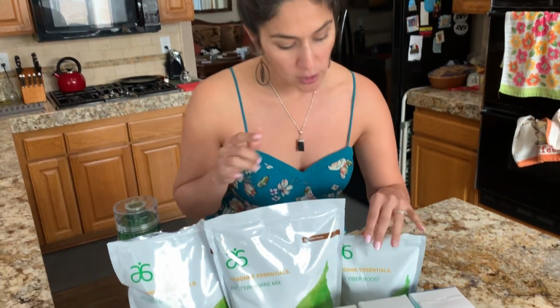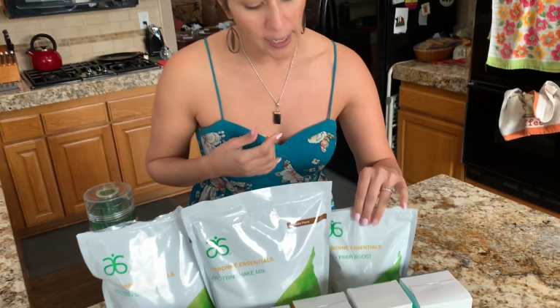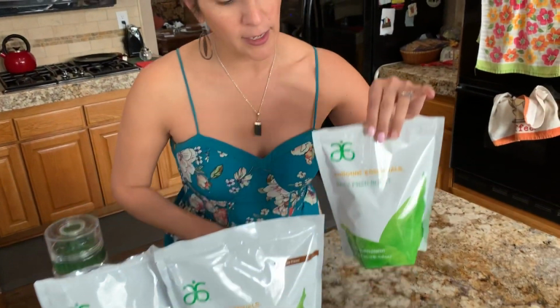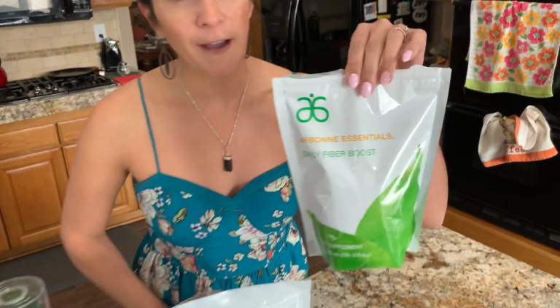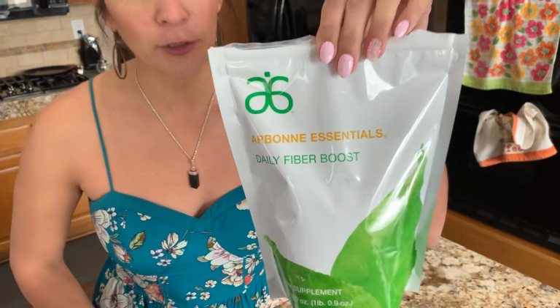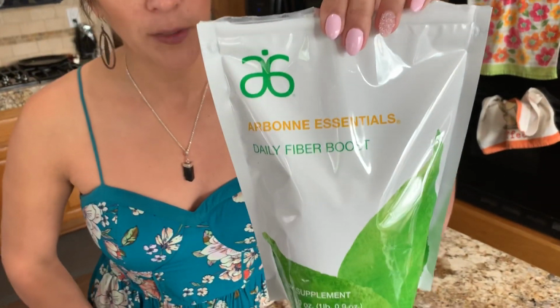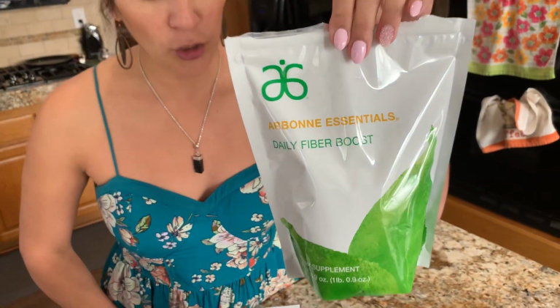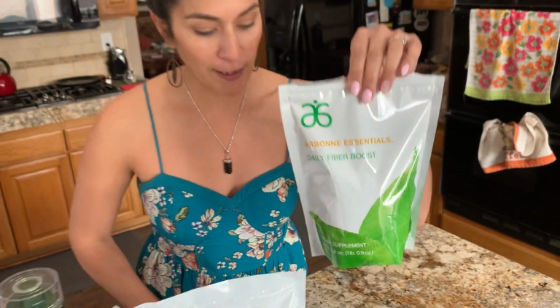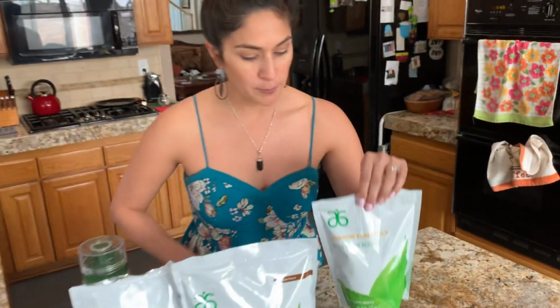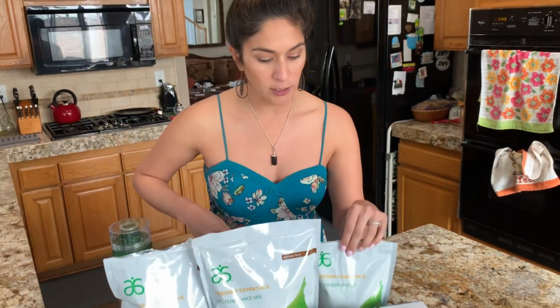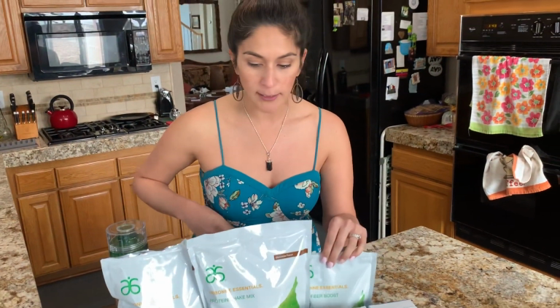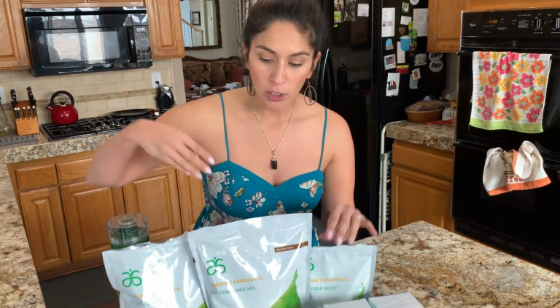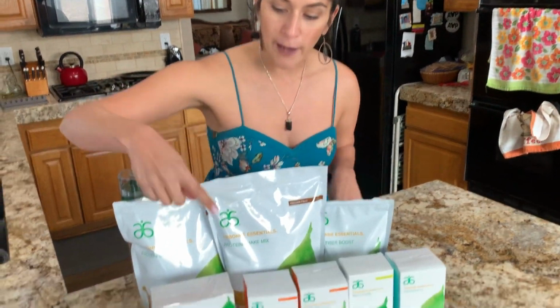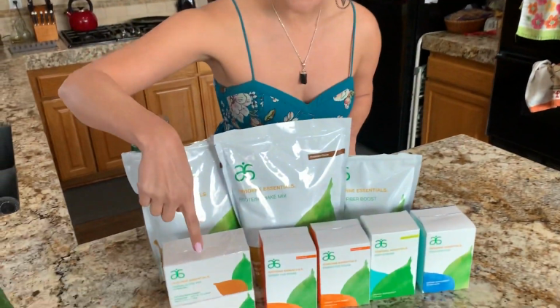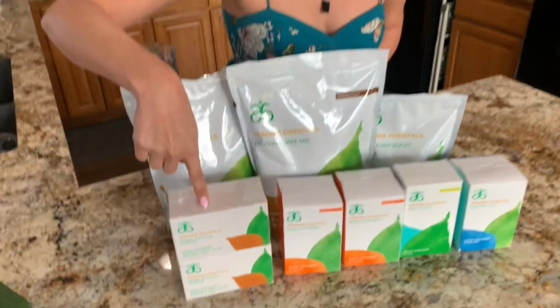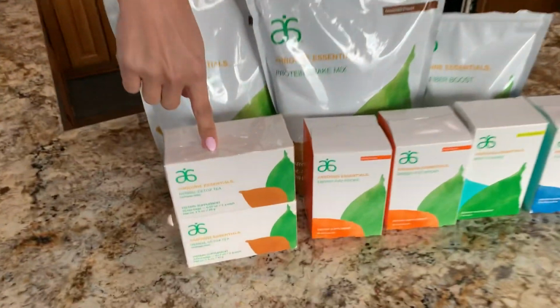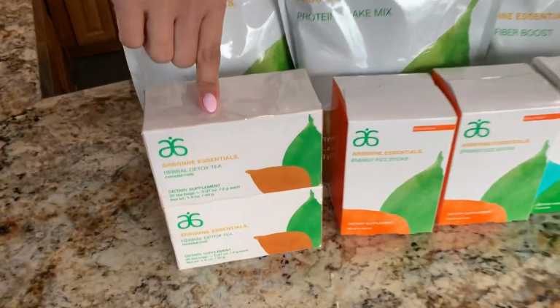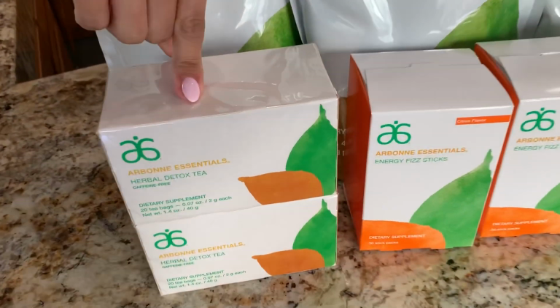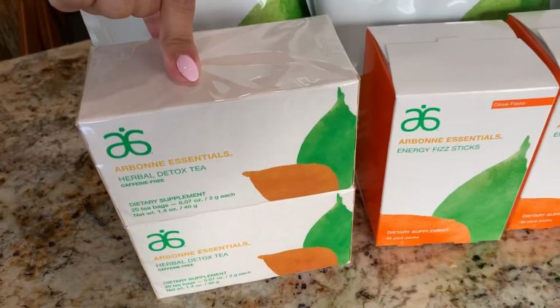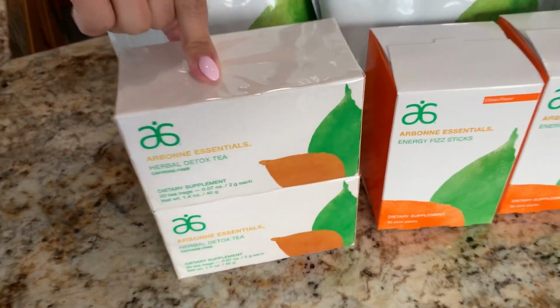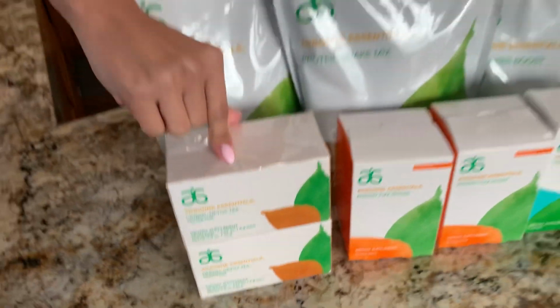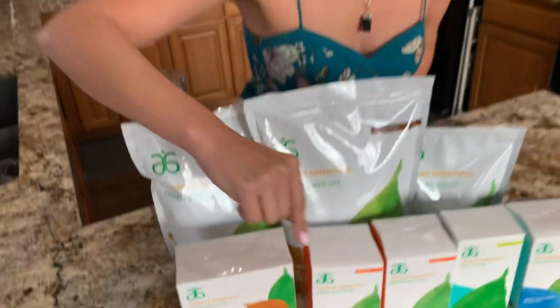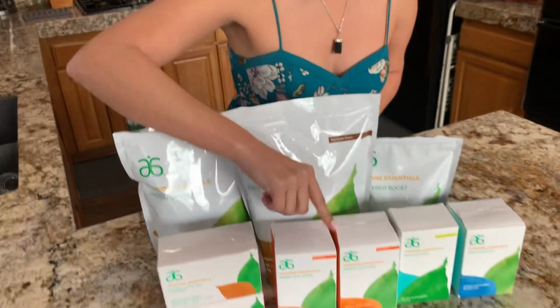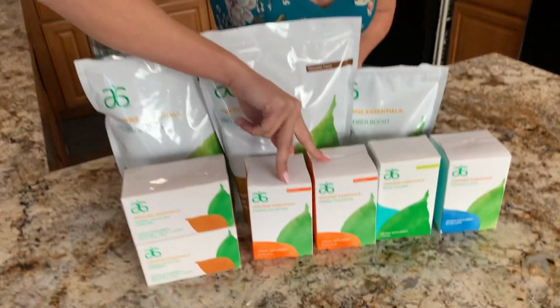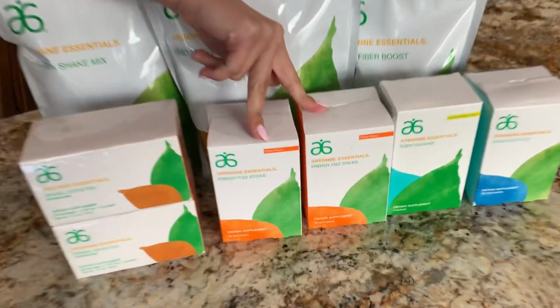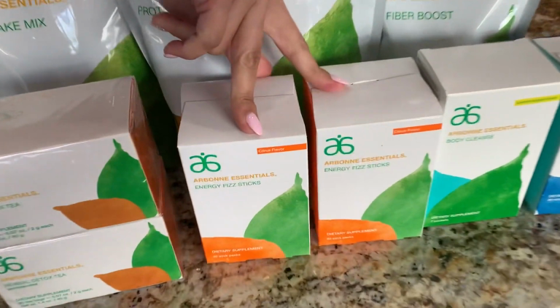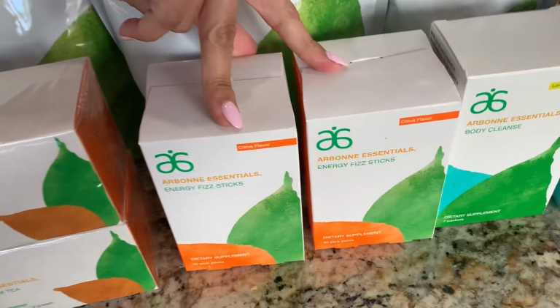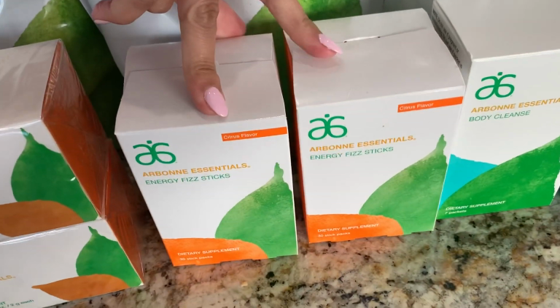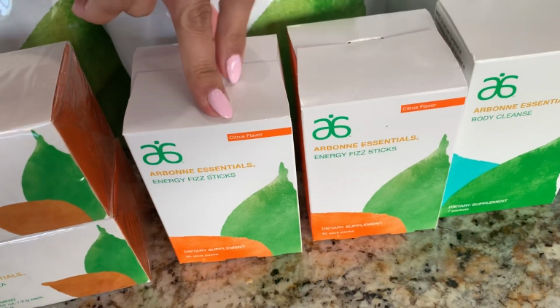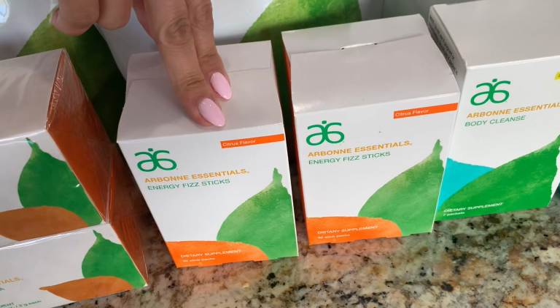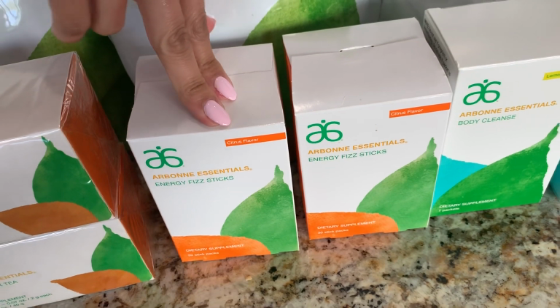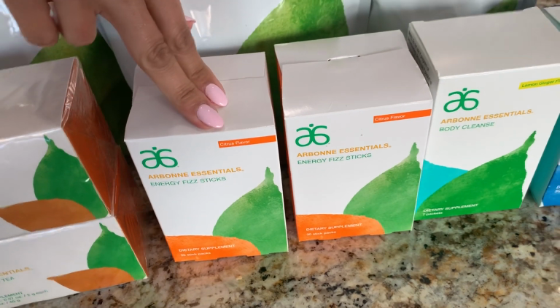You're also having a fiber boost, so you should have a fiber boost bag in your box. You should have two detox teas, and they're about 20 per box. You should also have two boxes of the Fistix, and those are about 30 per box.